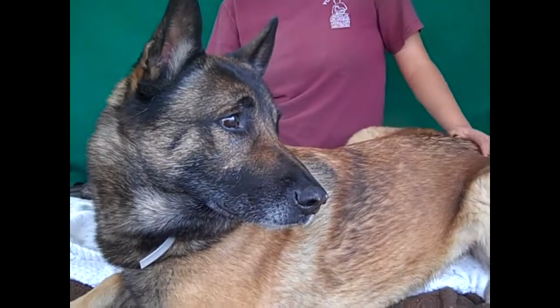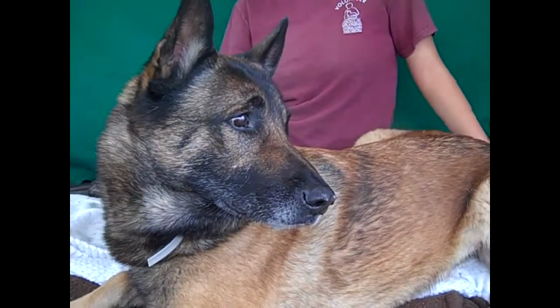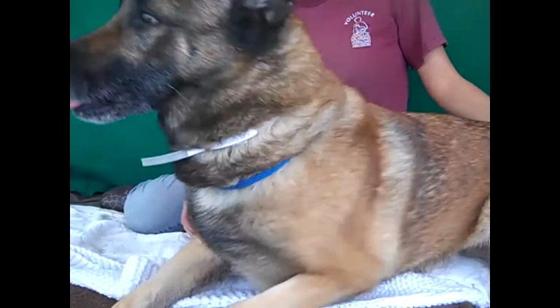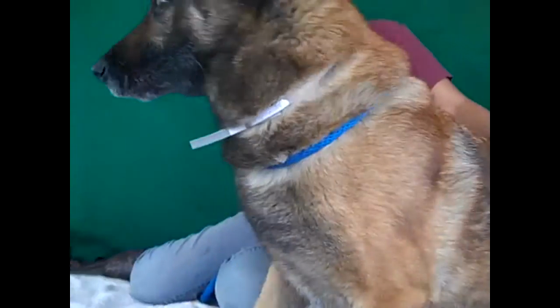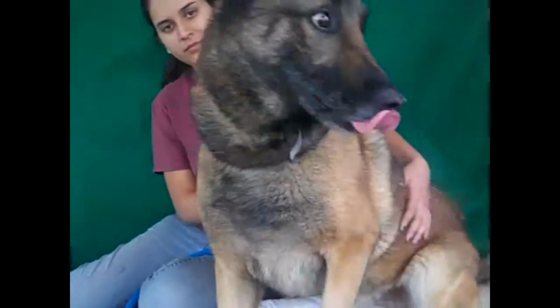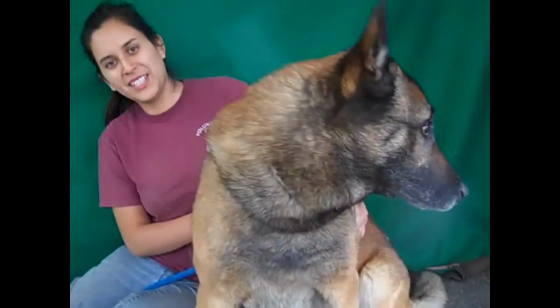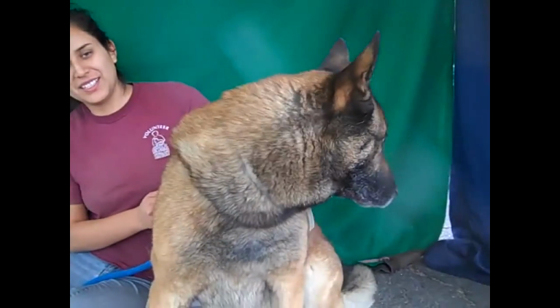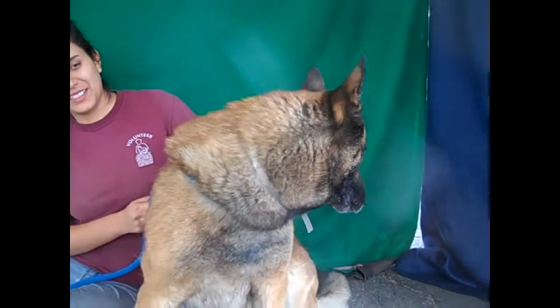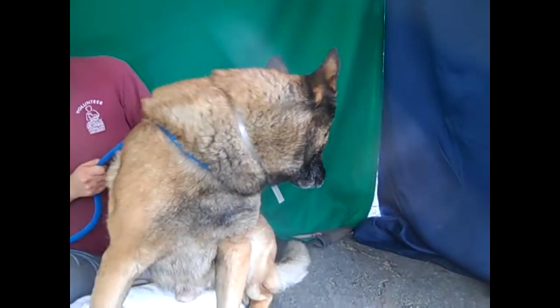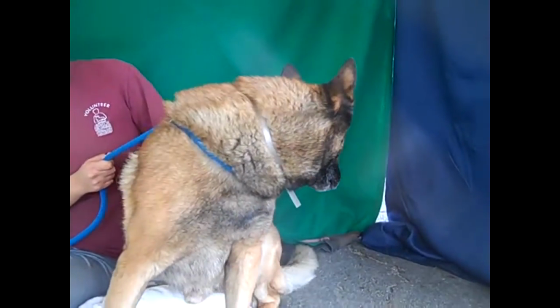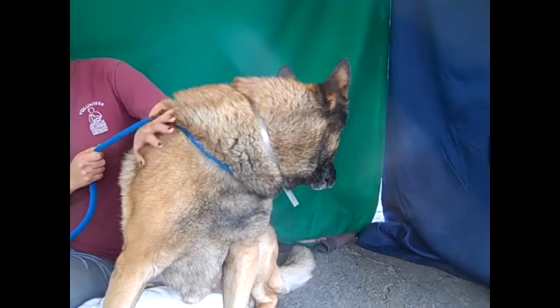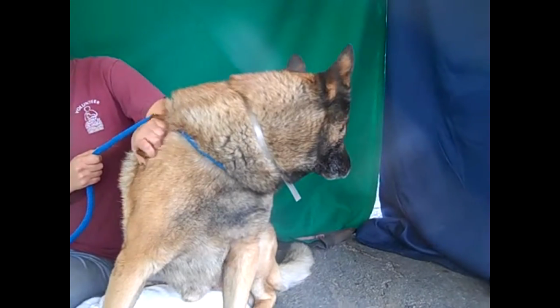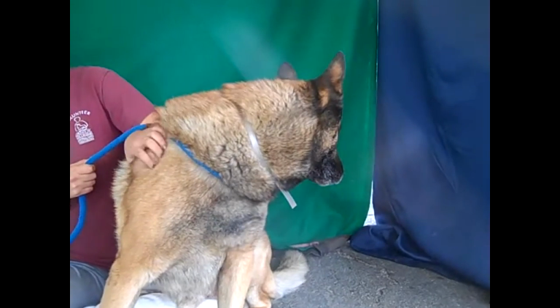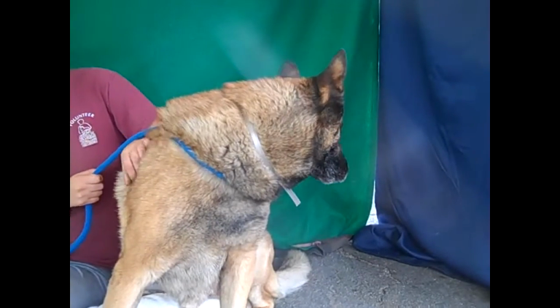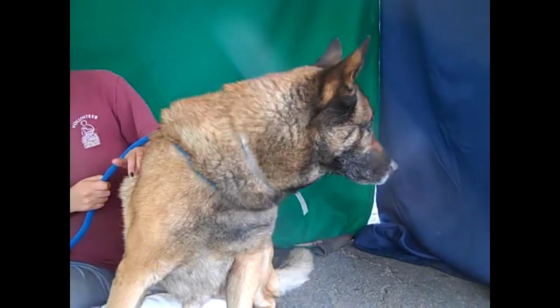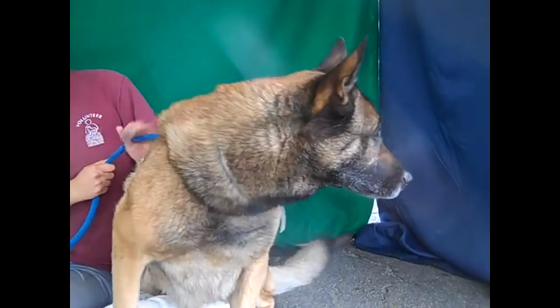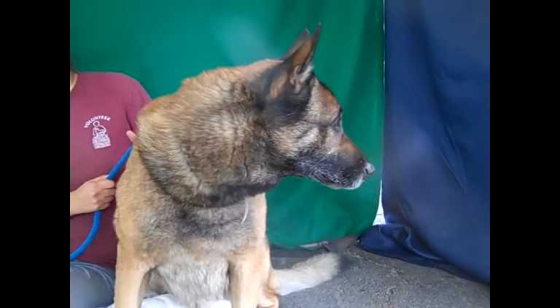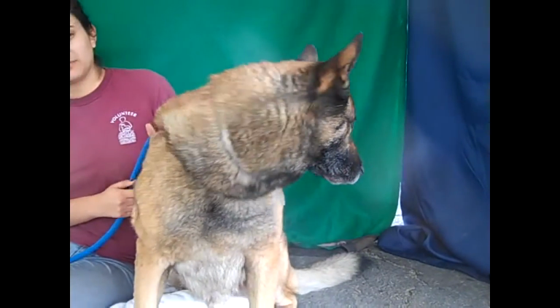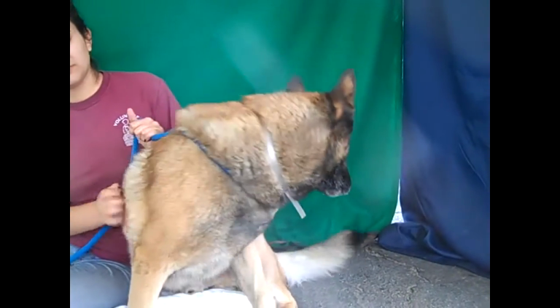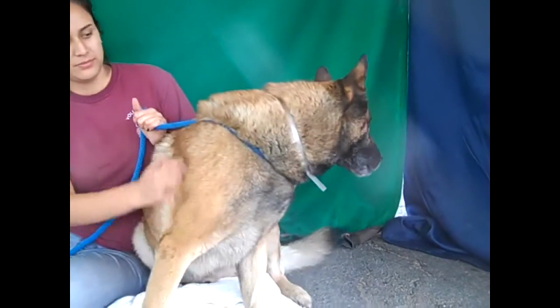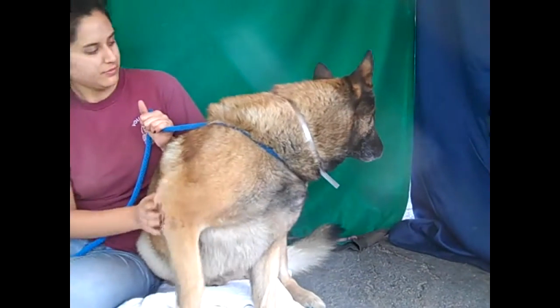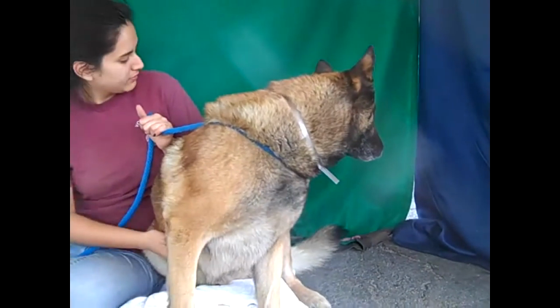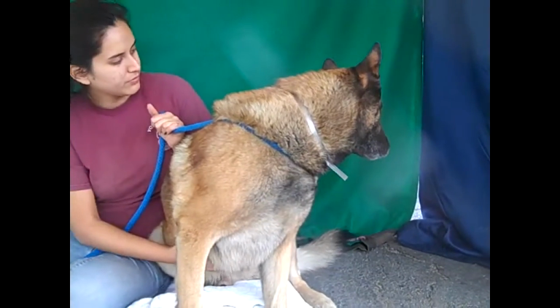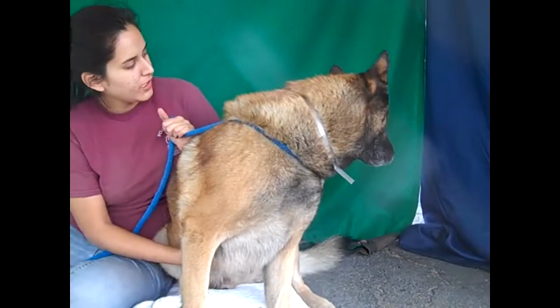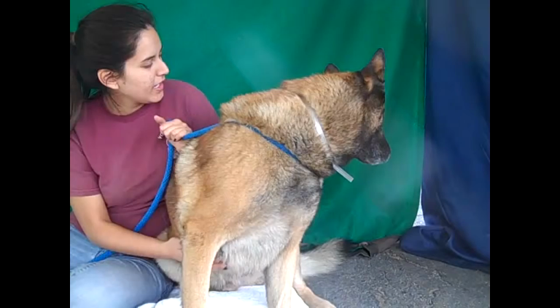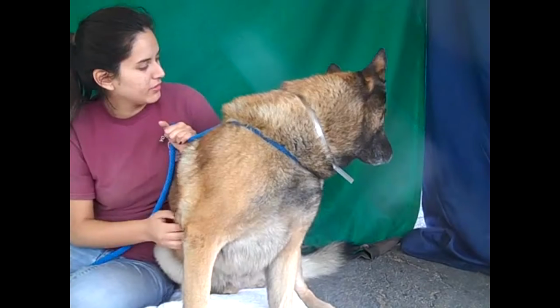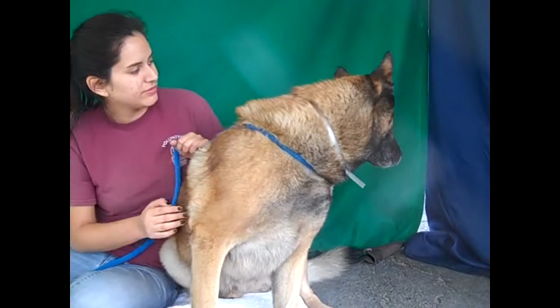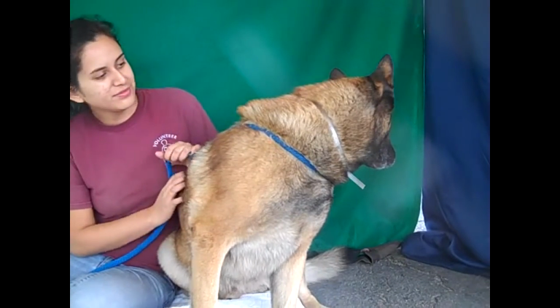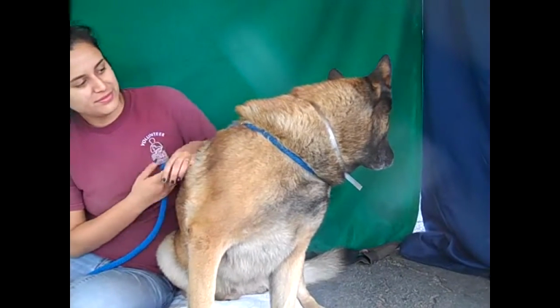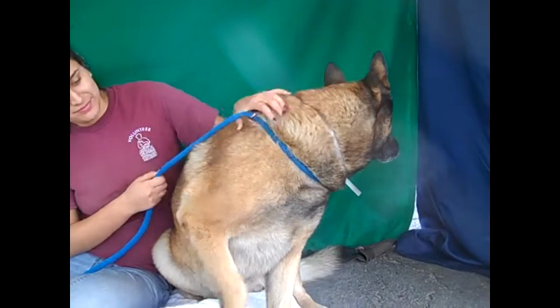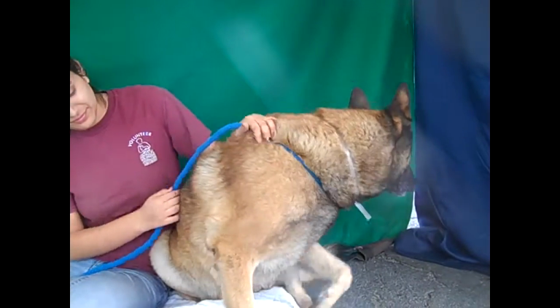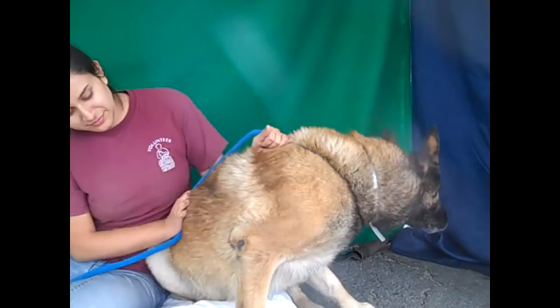Look how beautiful he is. He sat for us a couple of times — we don't know if he knows commands, but we definitely think he's eager to learn and to please.